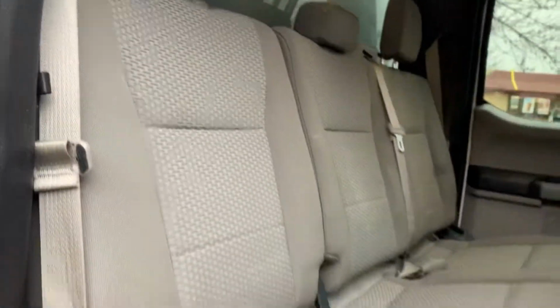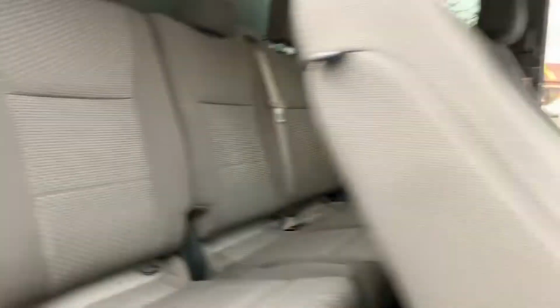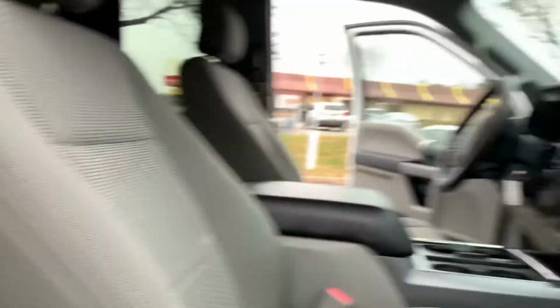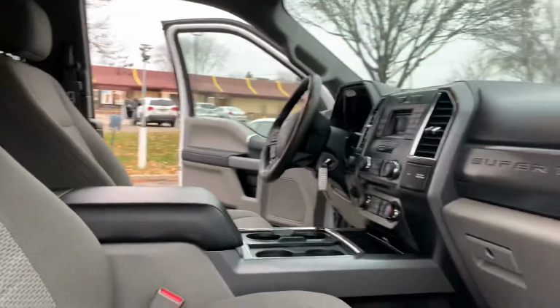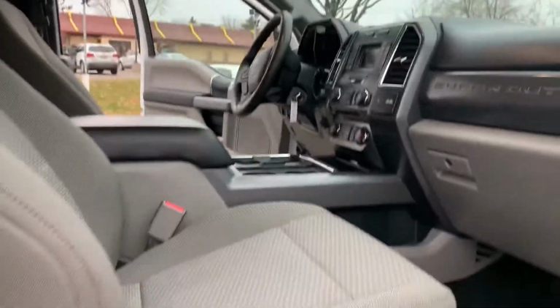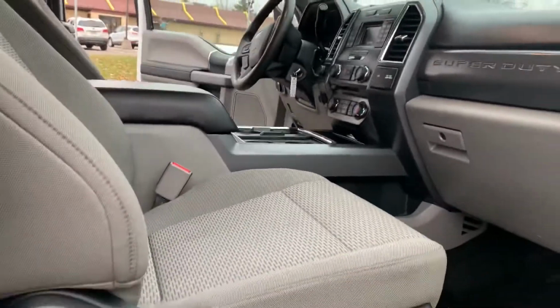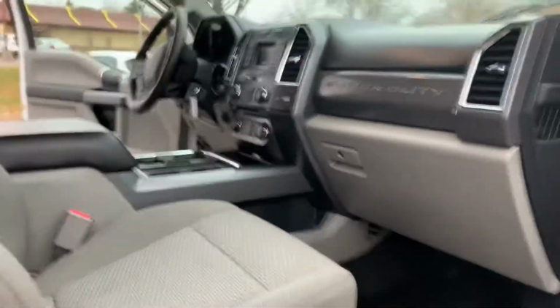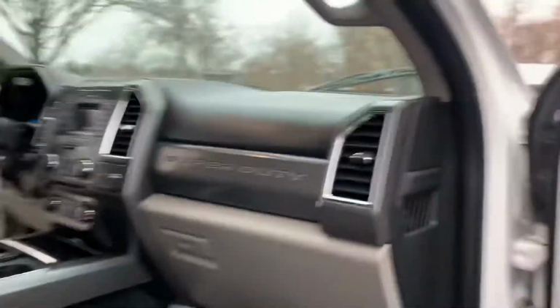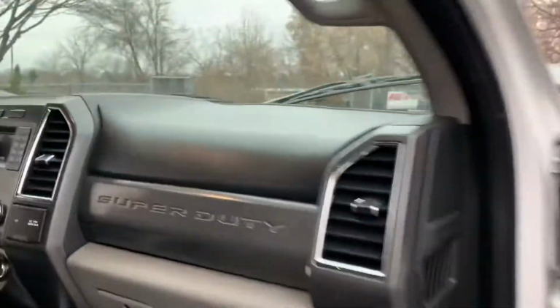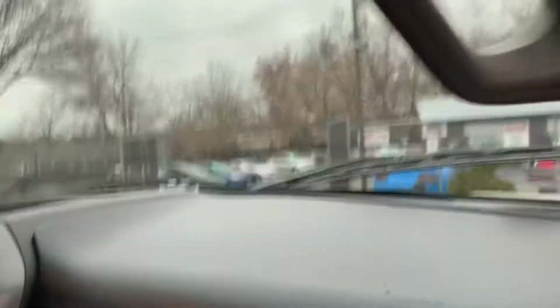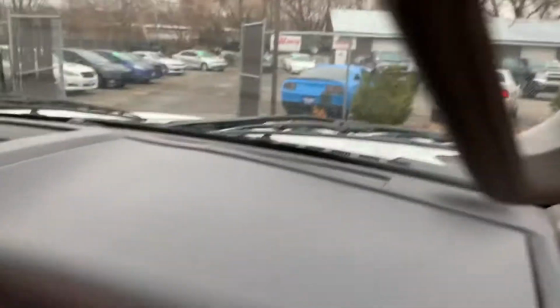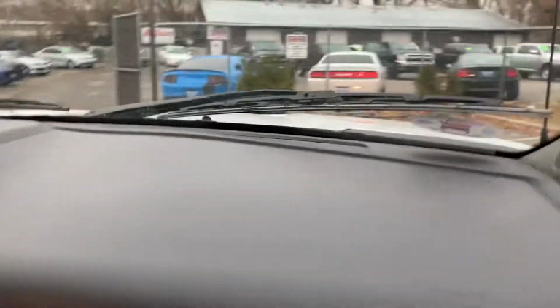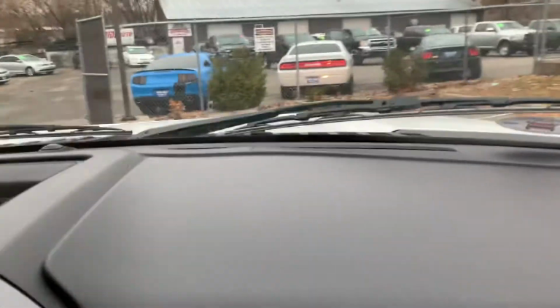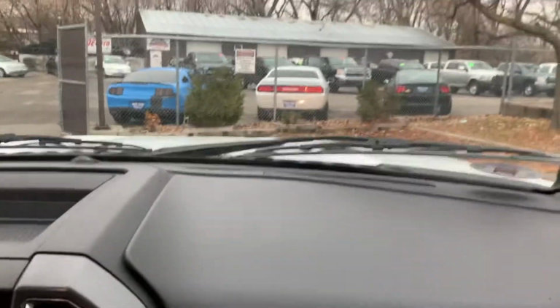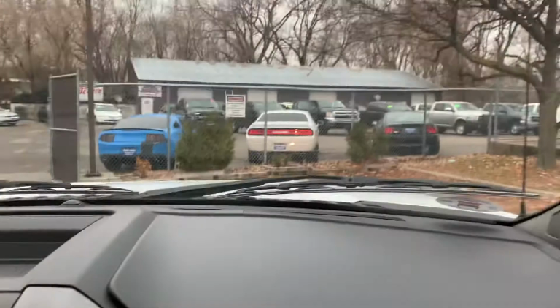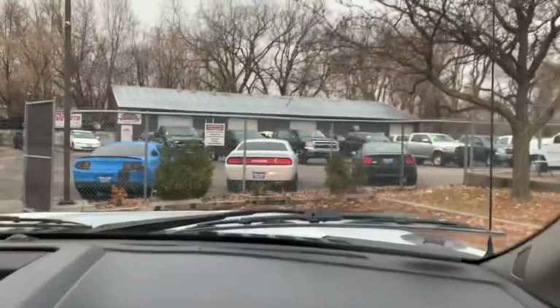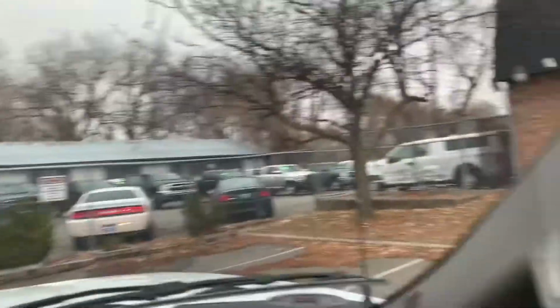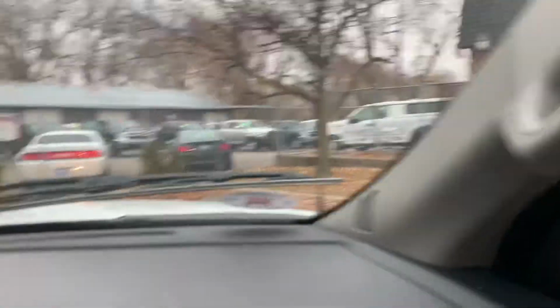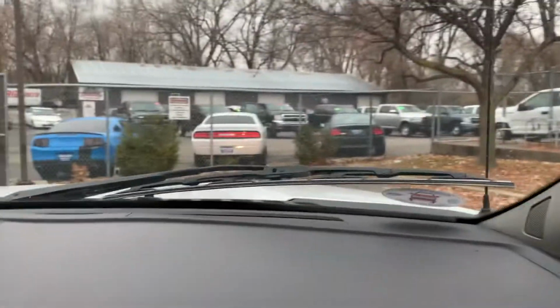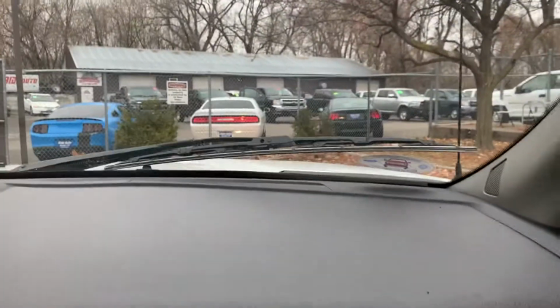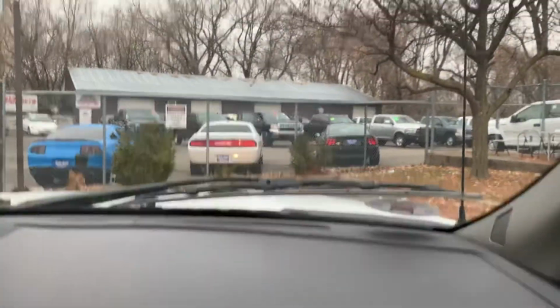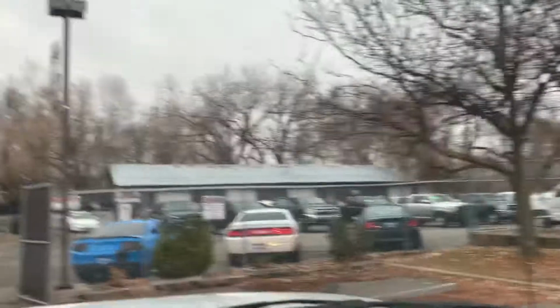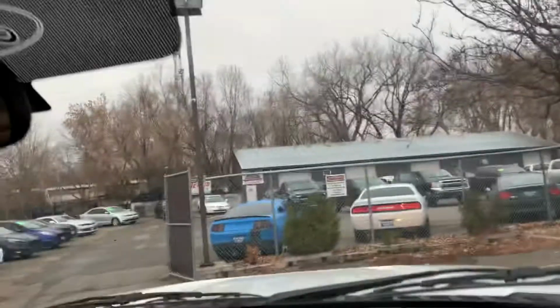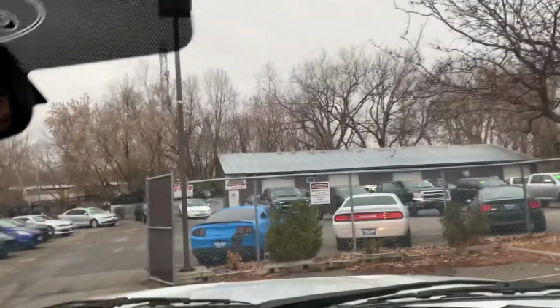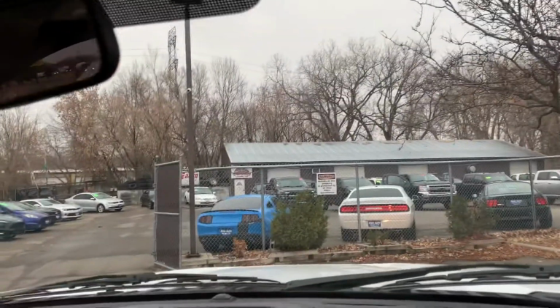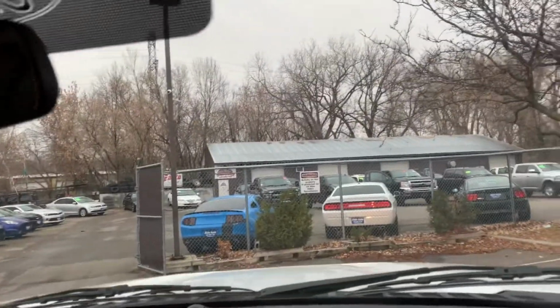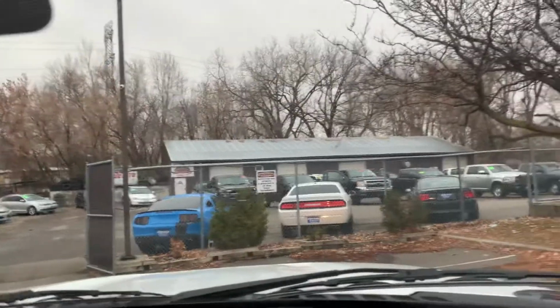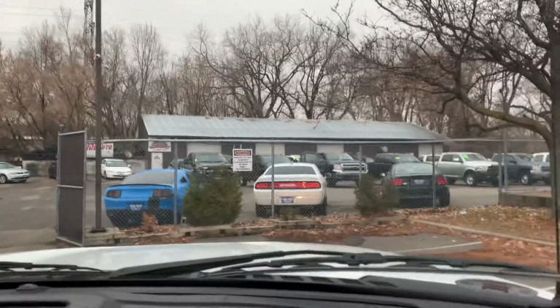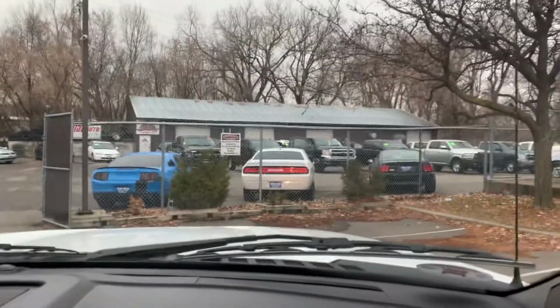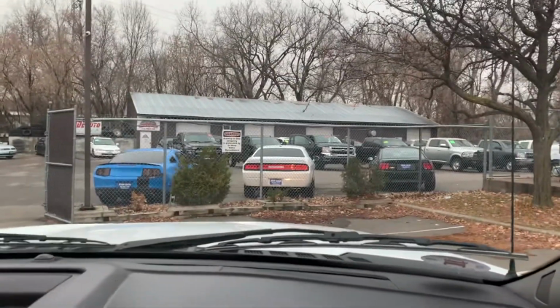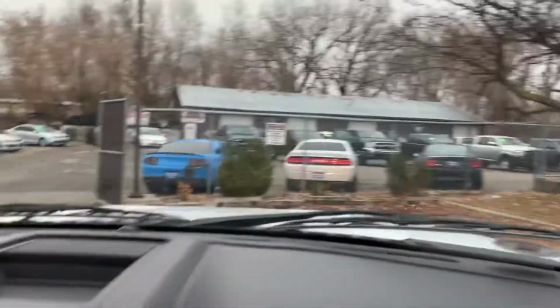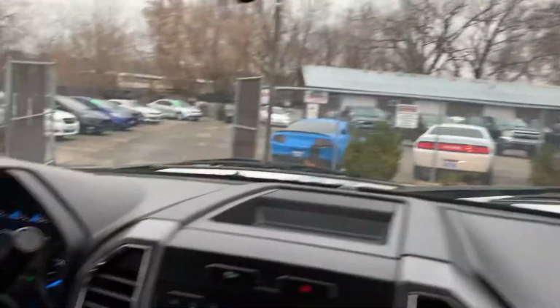Let's take you on a short test drive and show you how the vehicle drives. Welcome inside the Super Duty.